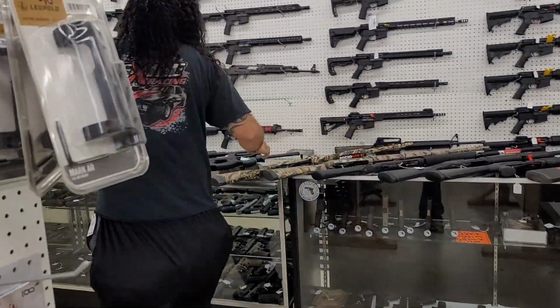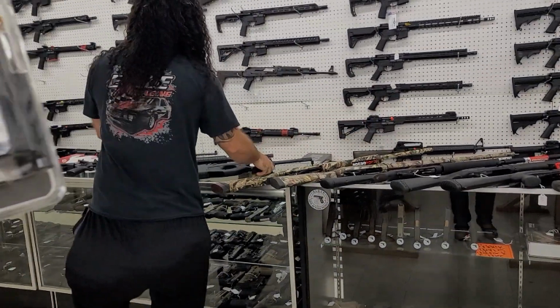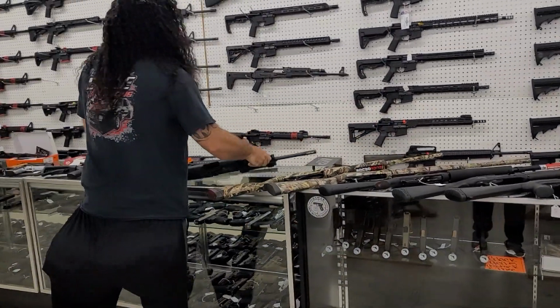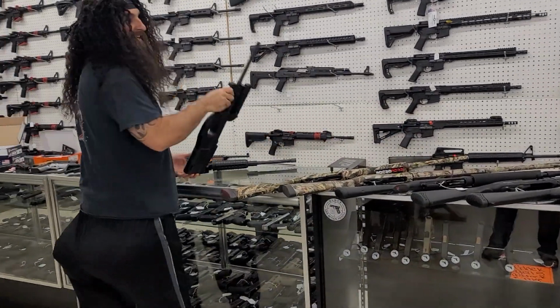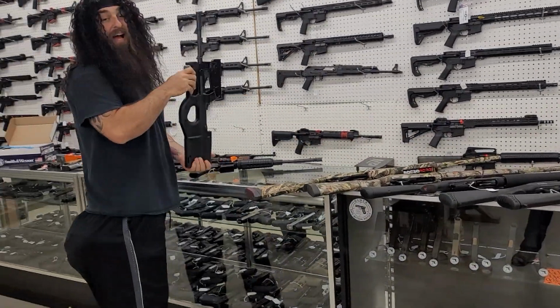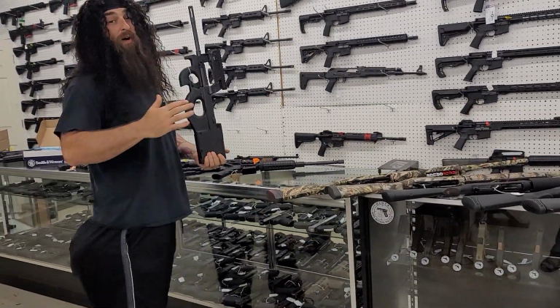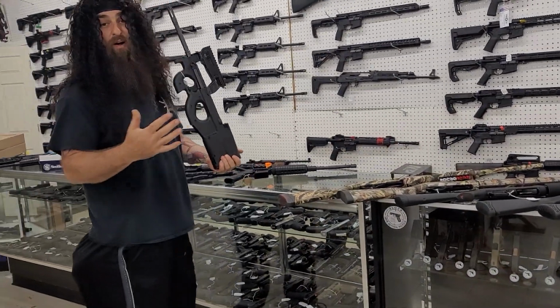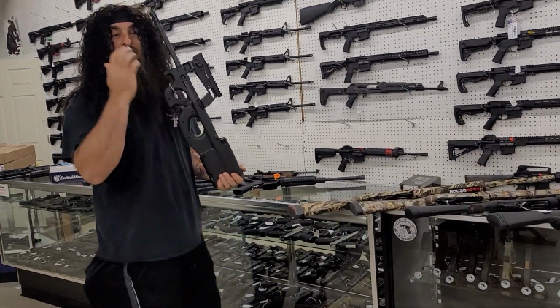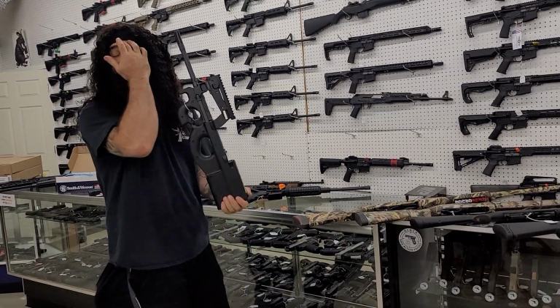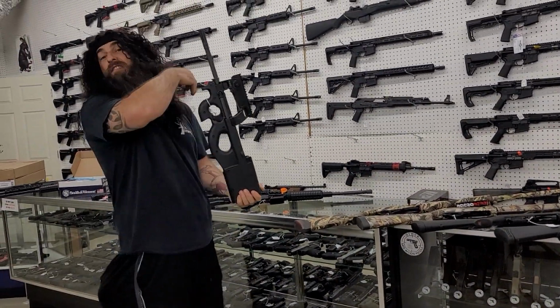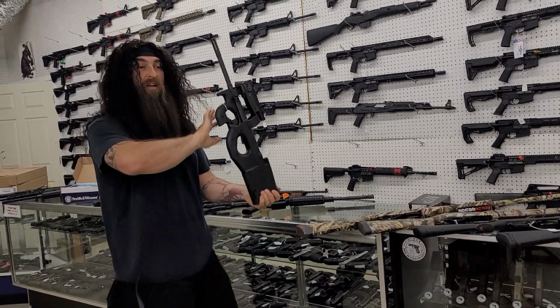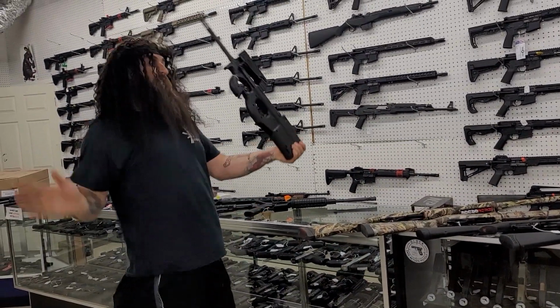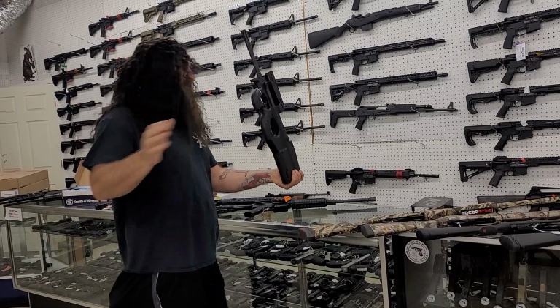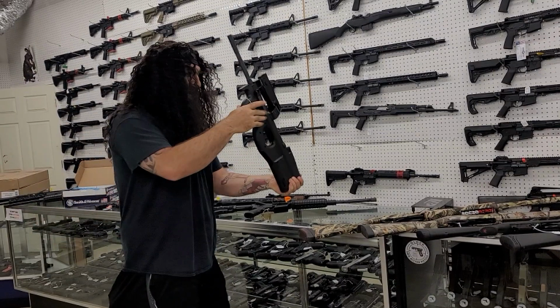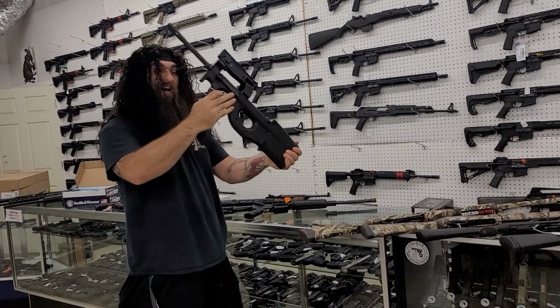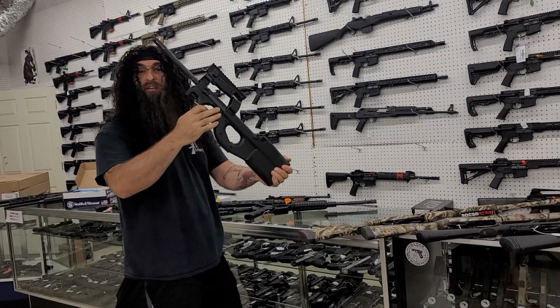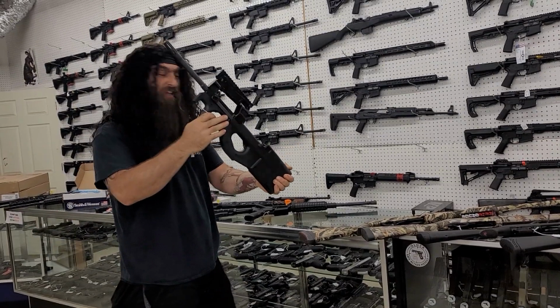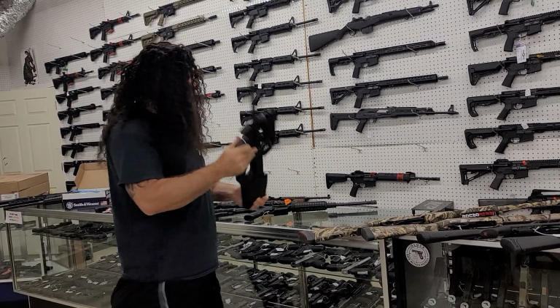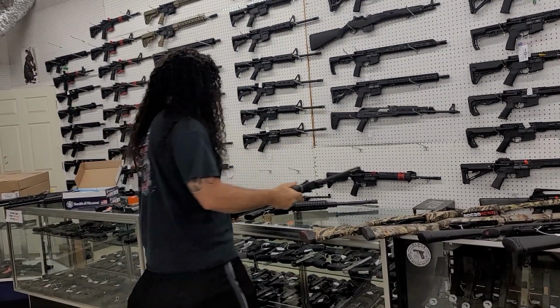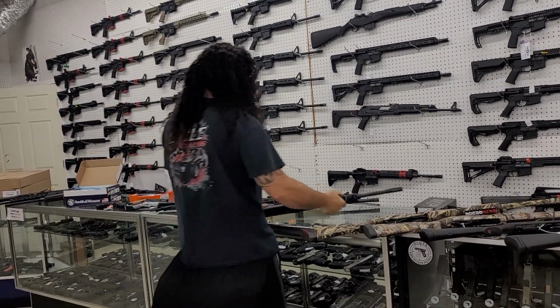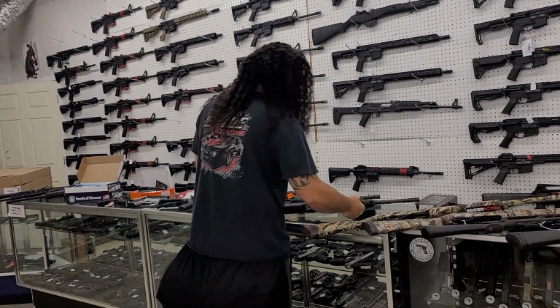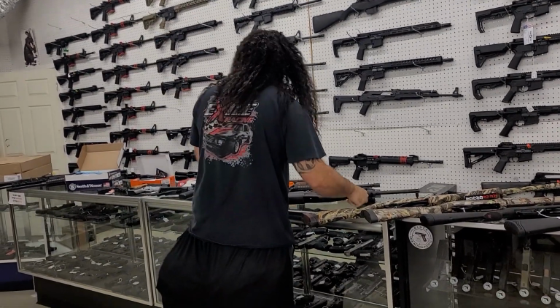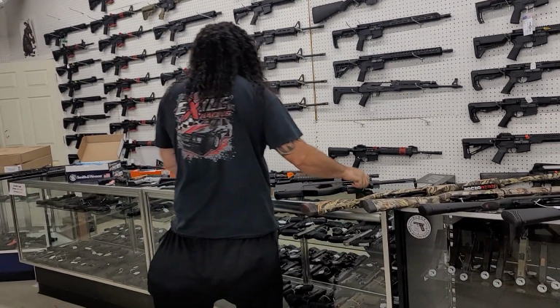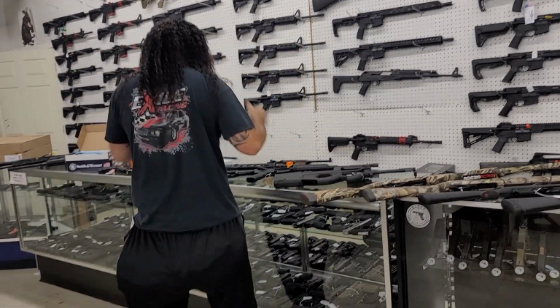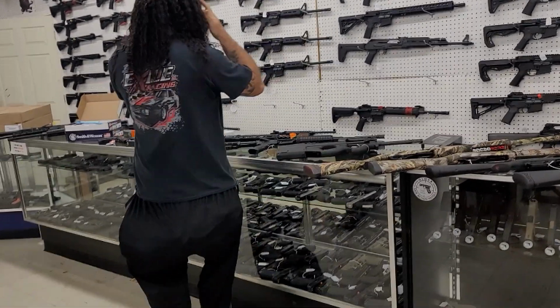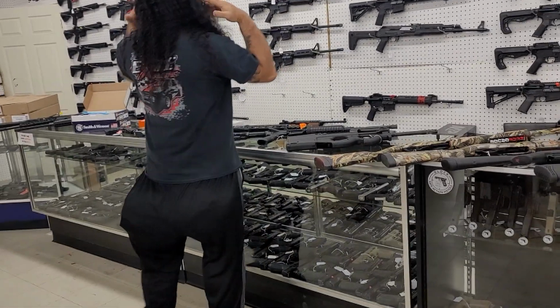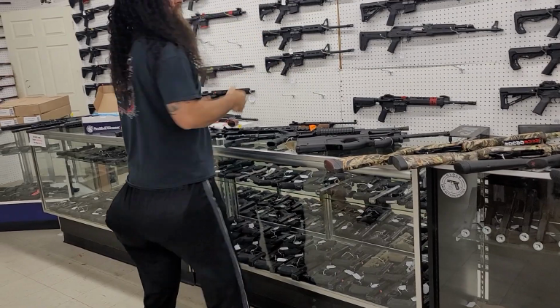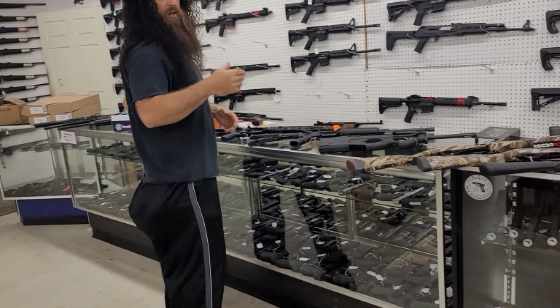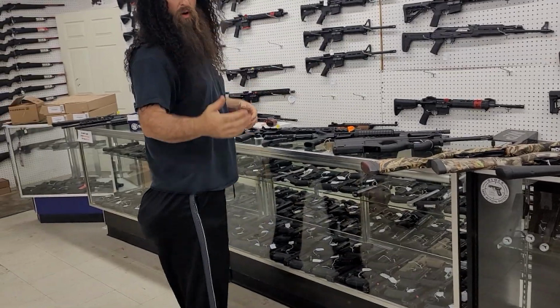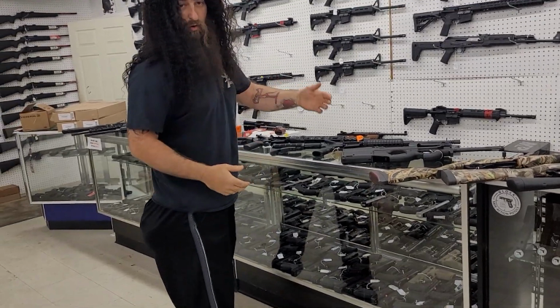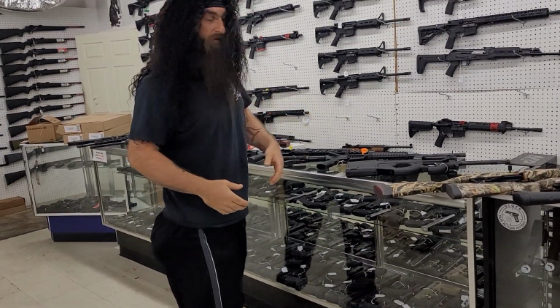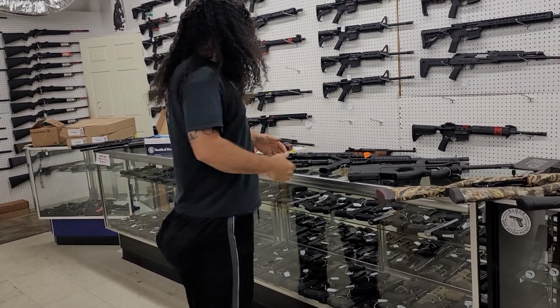Hey guys, I got a PS90 here. I have no idea how I have a PS90 in stock, but I have one here for $1,660. Get down here and get you two of them — maybe three — whatever your wife or girlfriend will let you get.